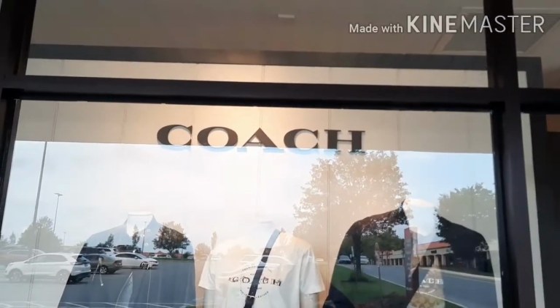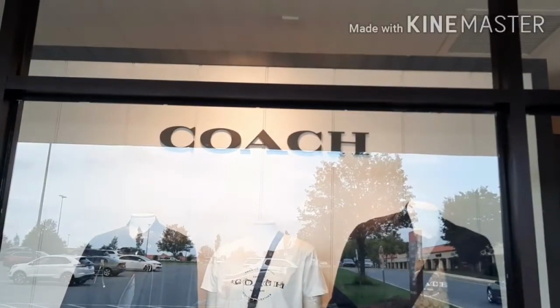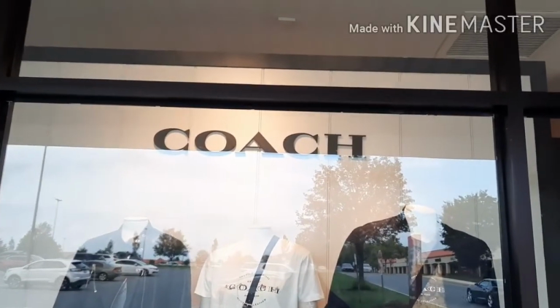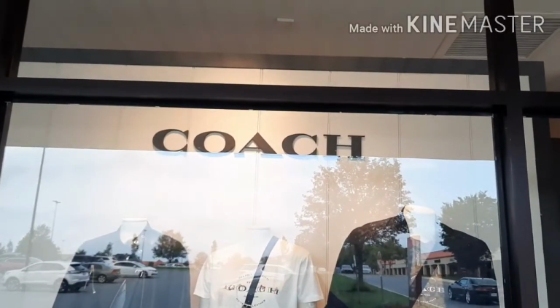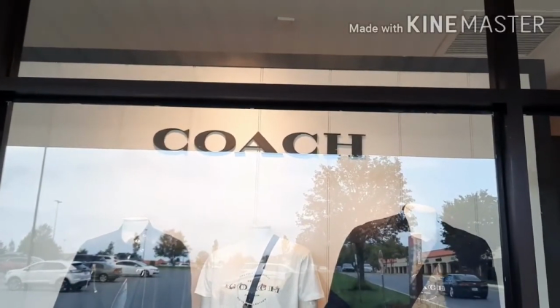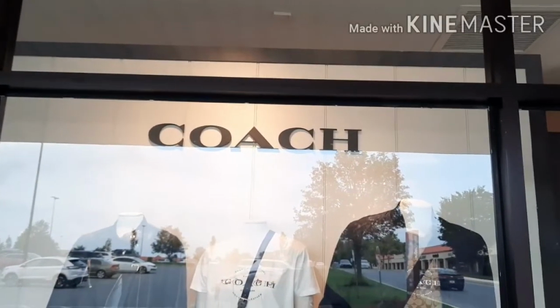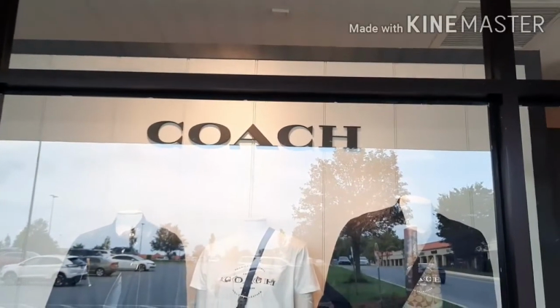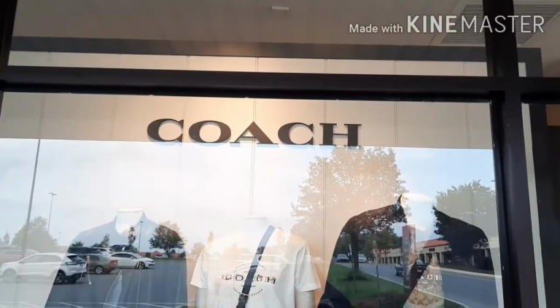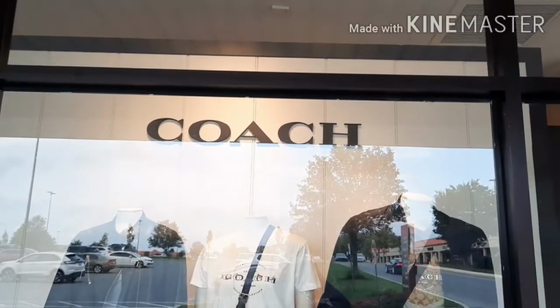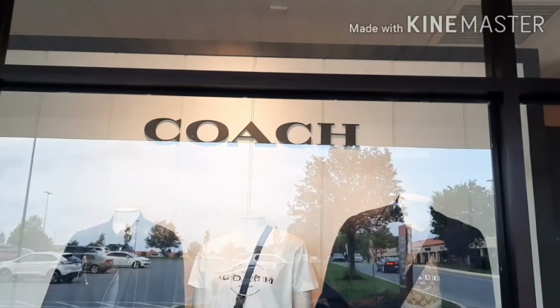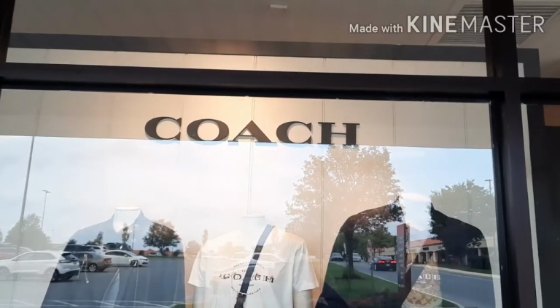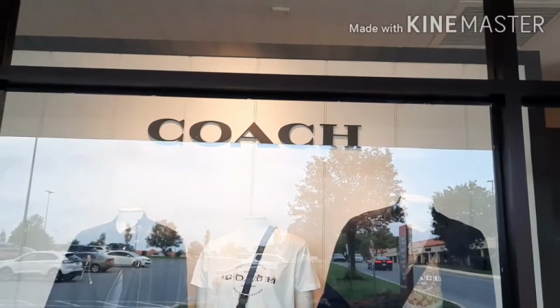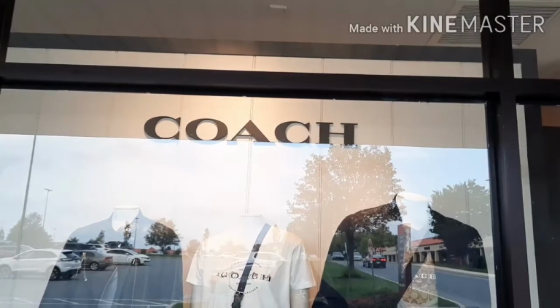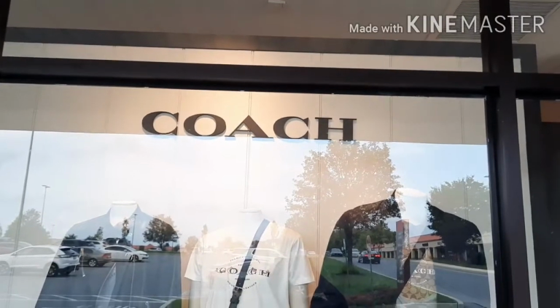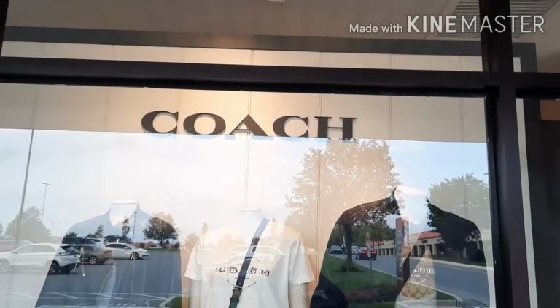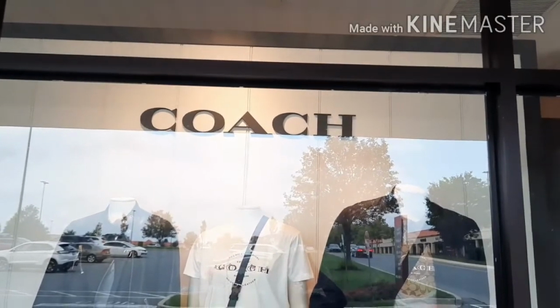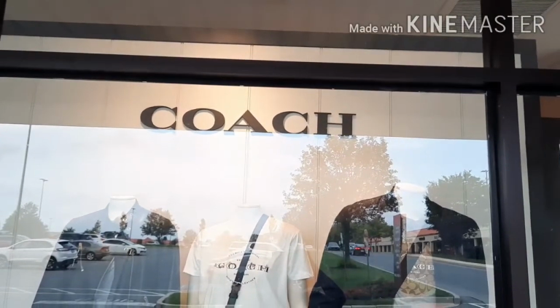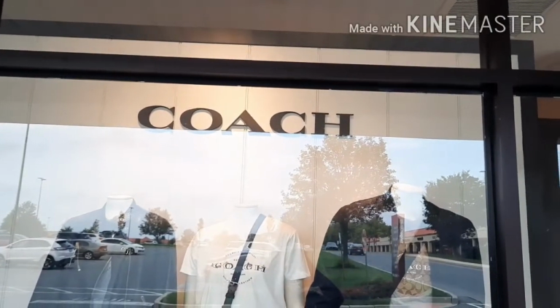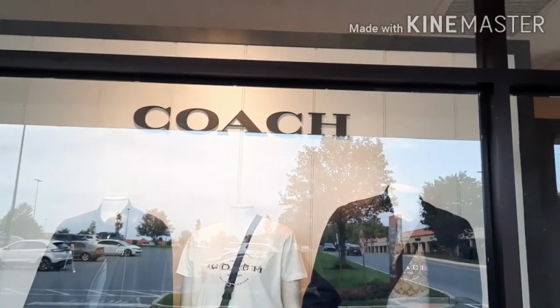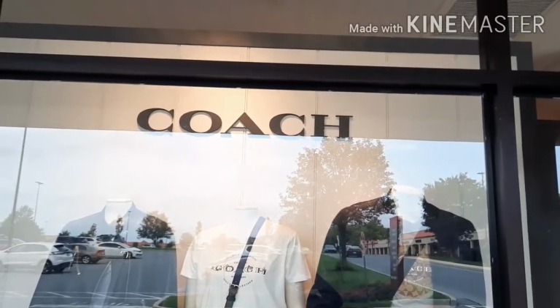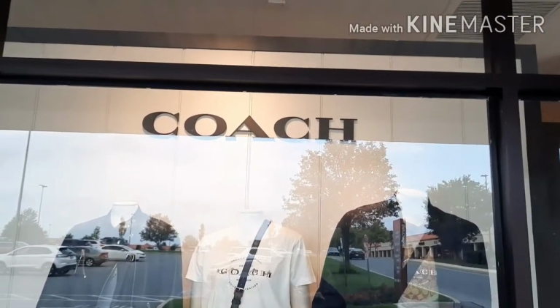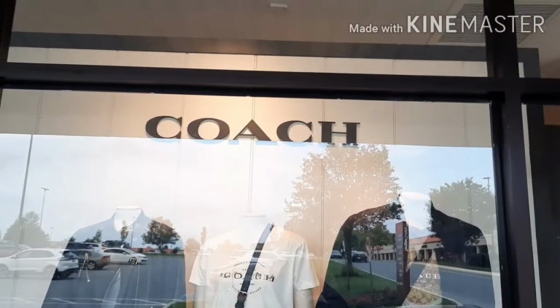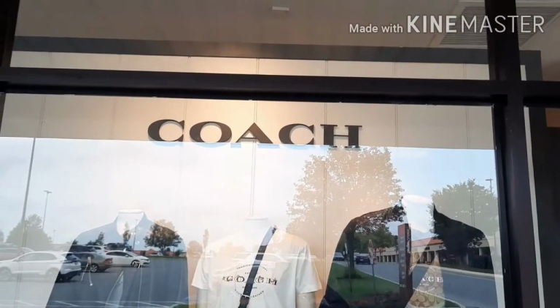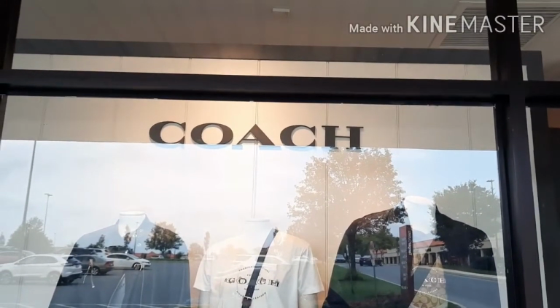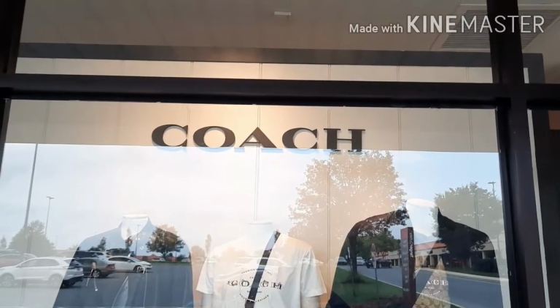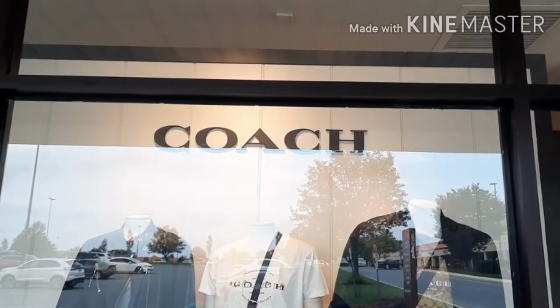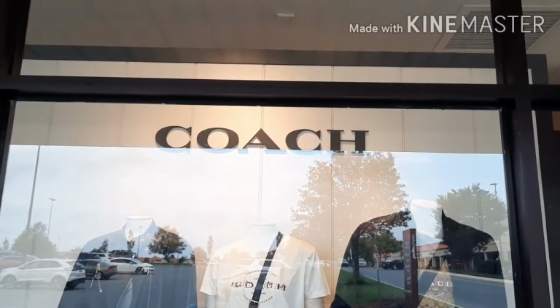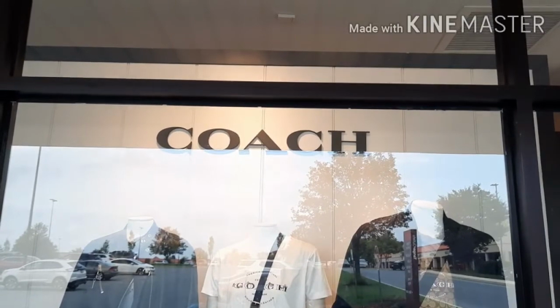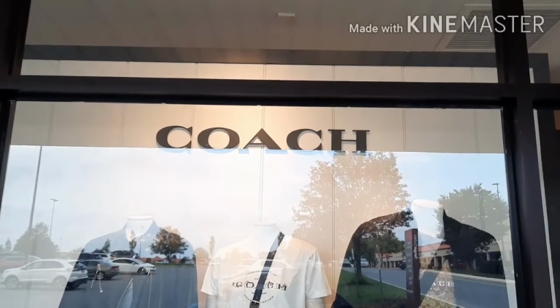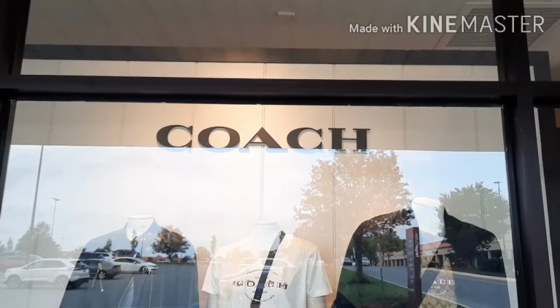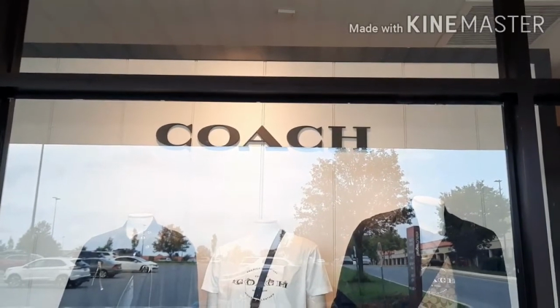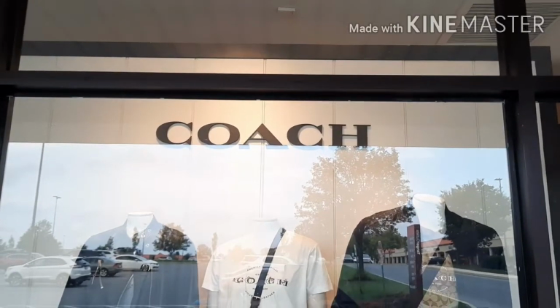Hello, hello, hello. Welcome back to my channel. This is Nicole, your Bargain Betty, and I am here to help you save on everyday products and services.